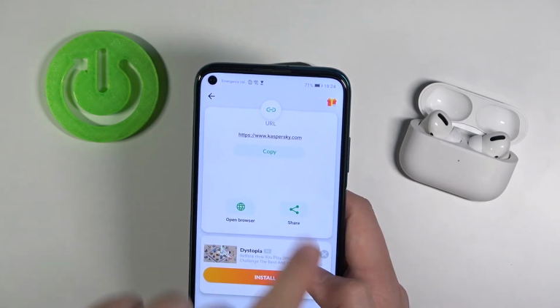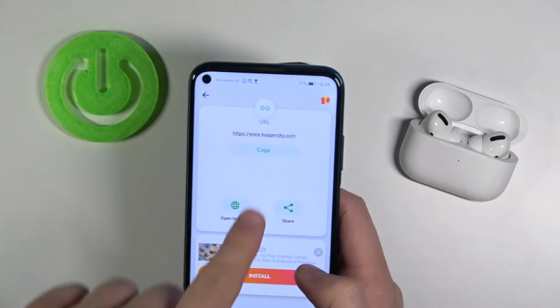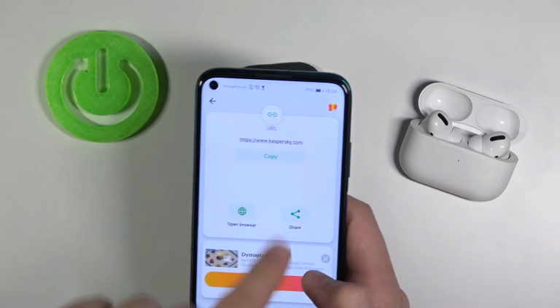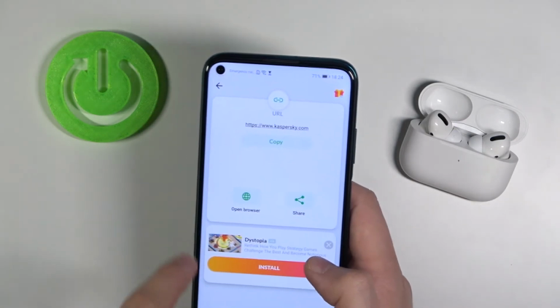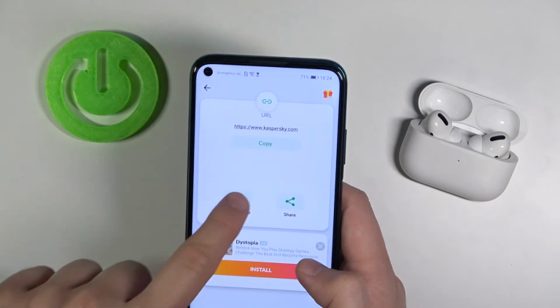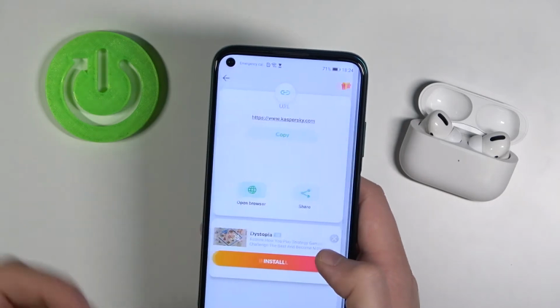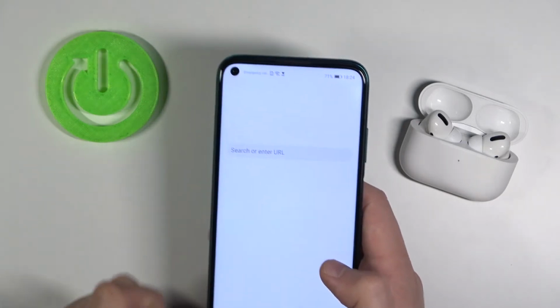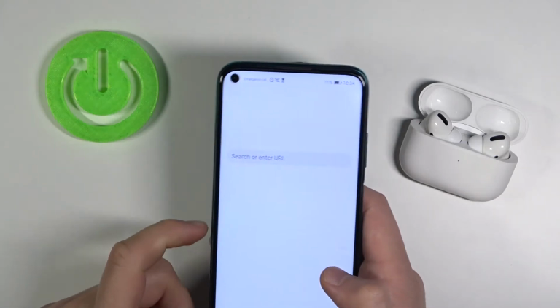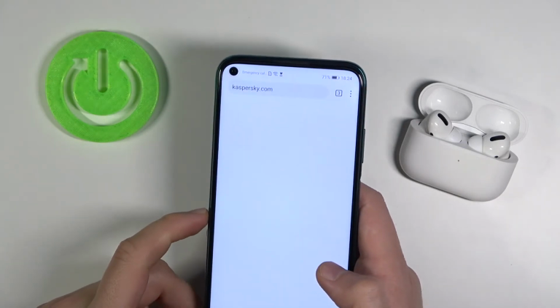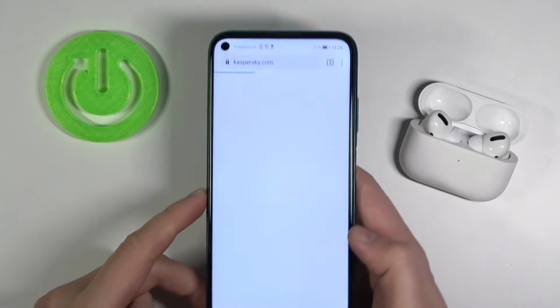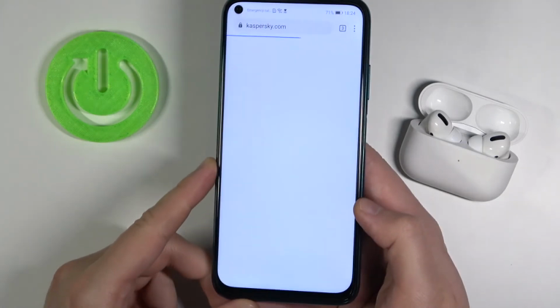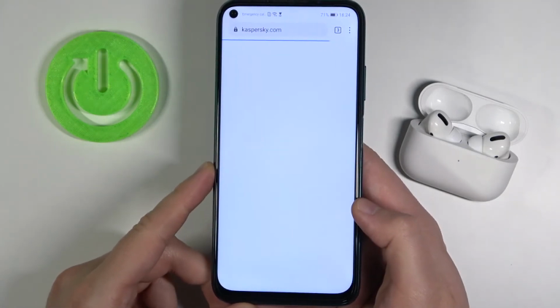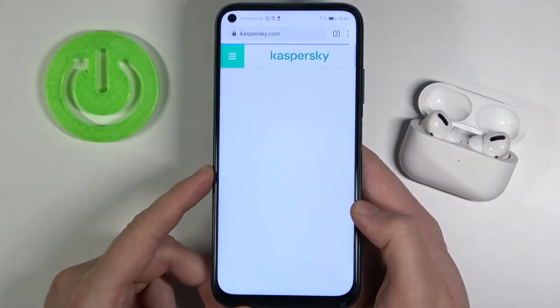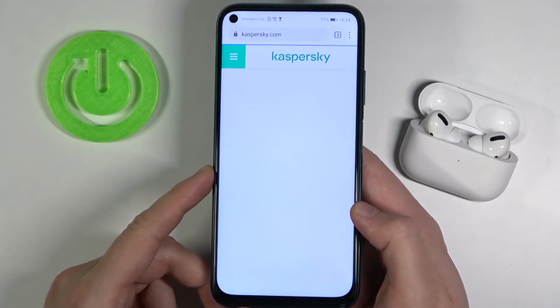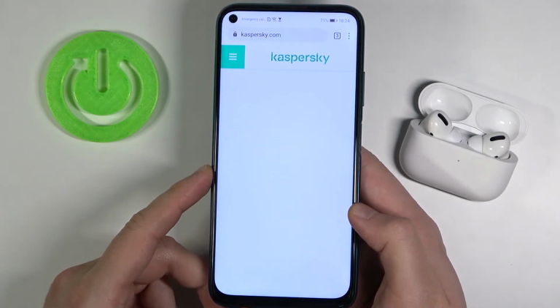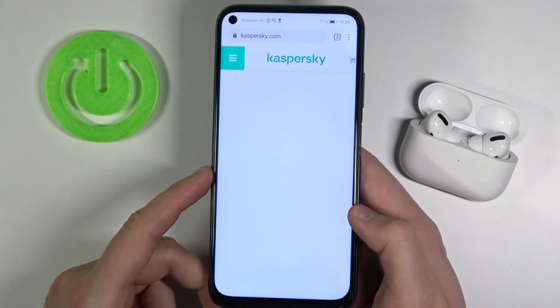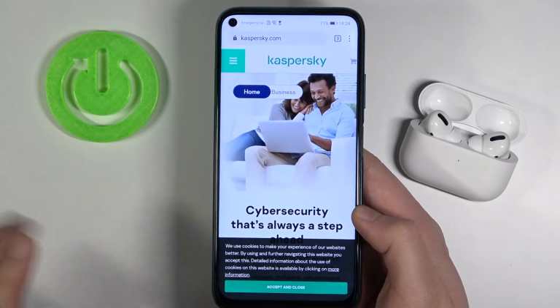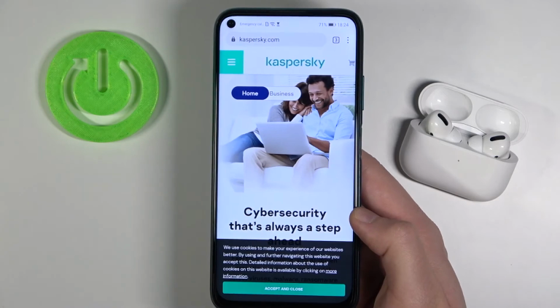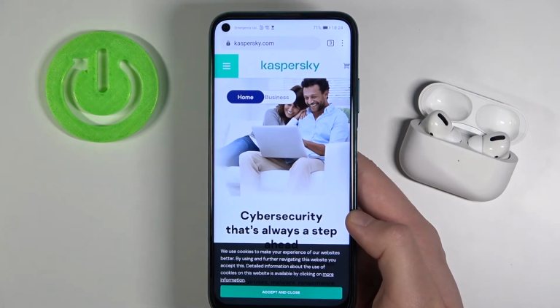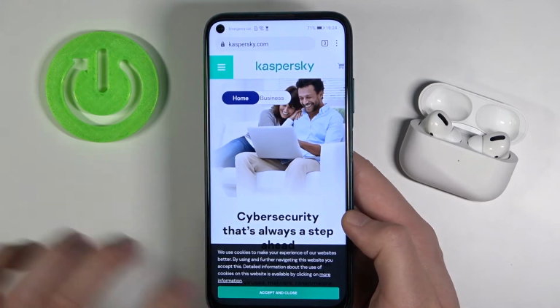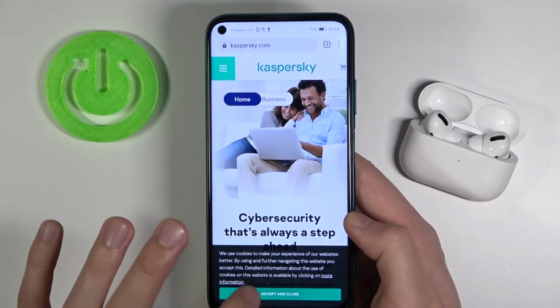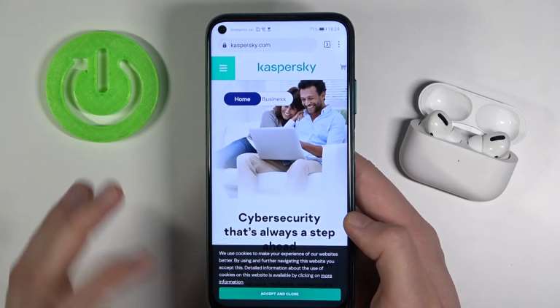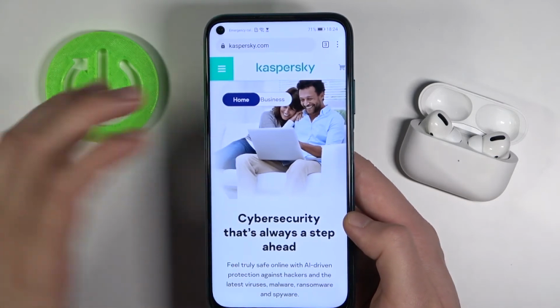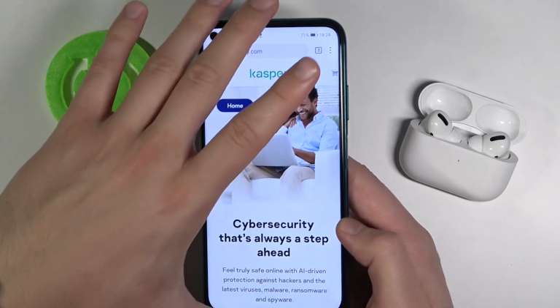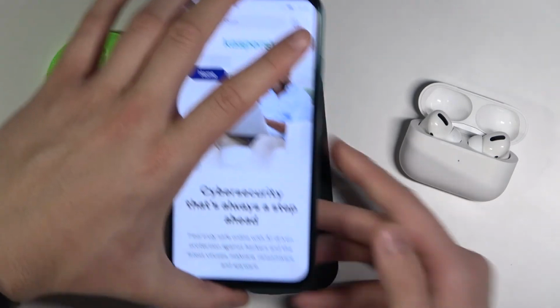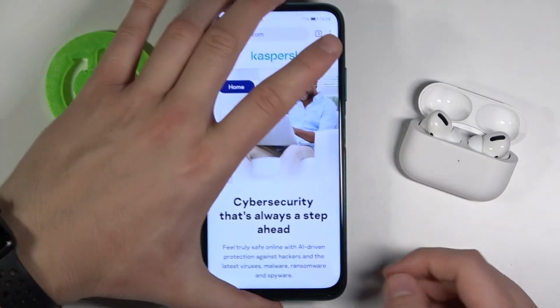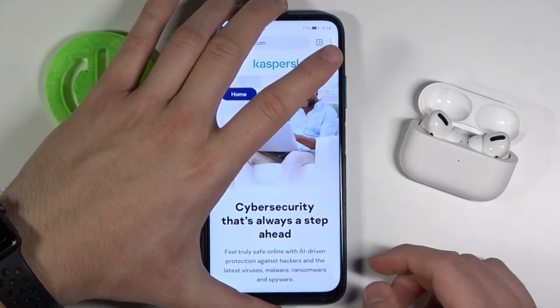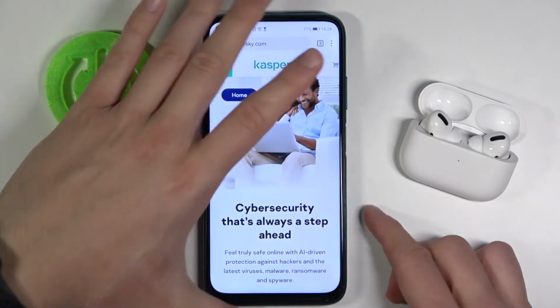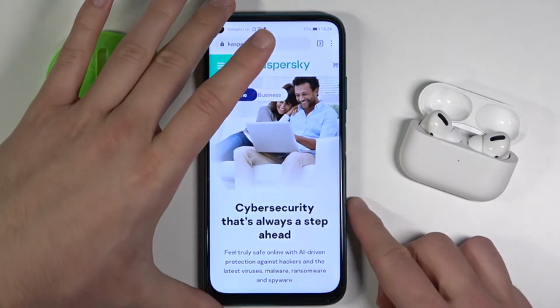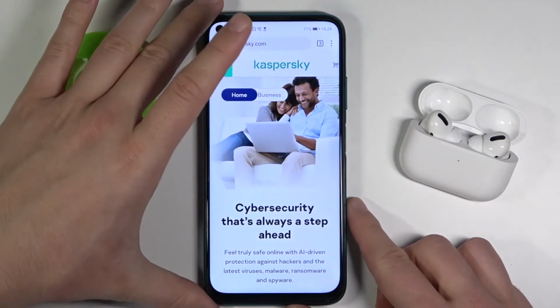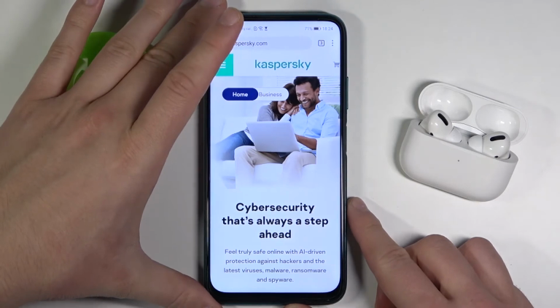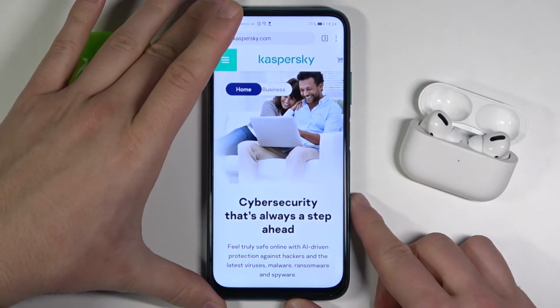You can share it, you can copy it. Let's open. As you can see, after a few moments you are on the Kaspersky.com website. And that's how we can scan QR codes on the Huawei P40 Lite.